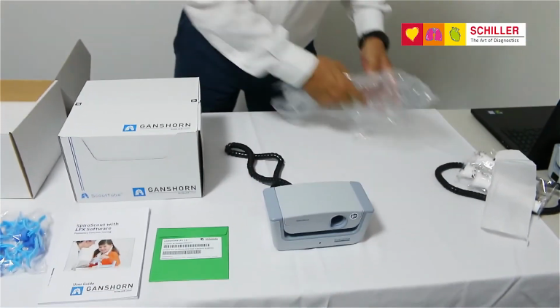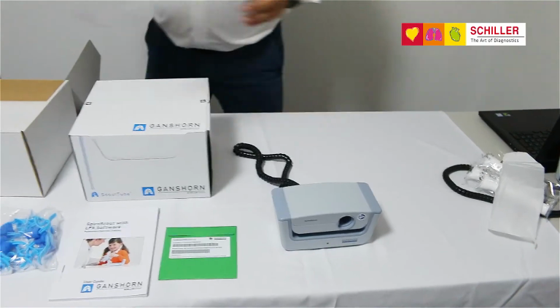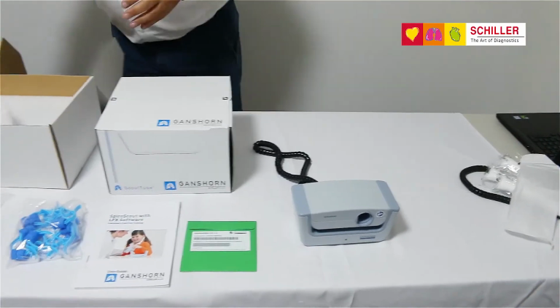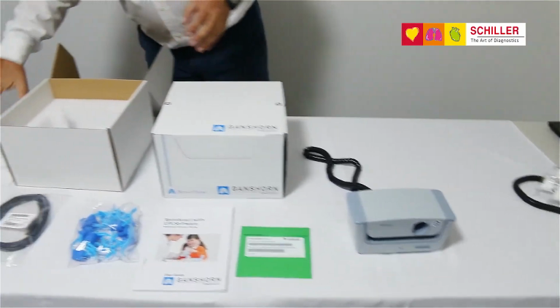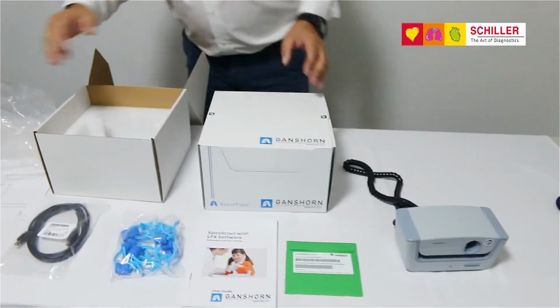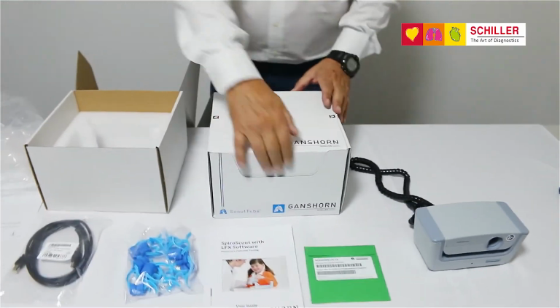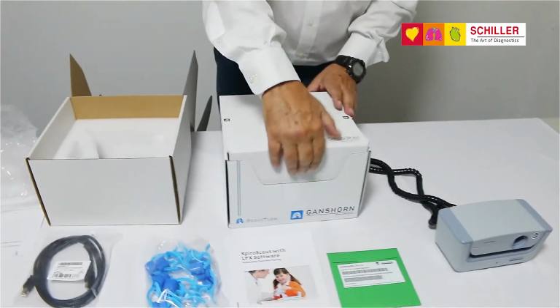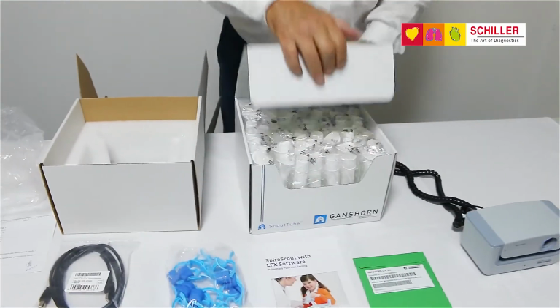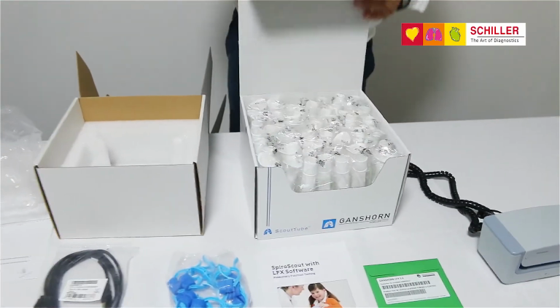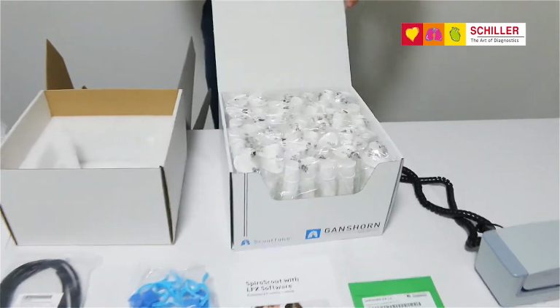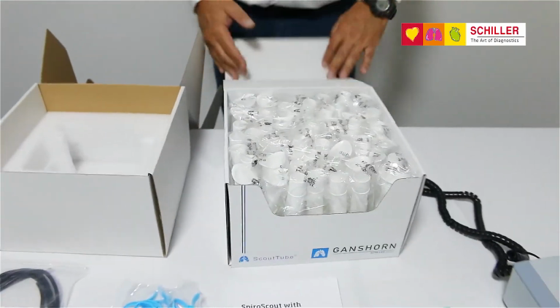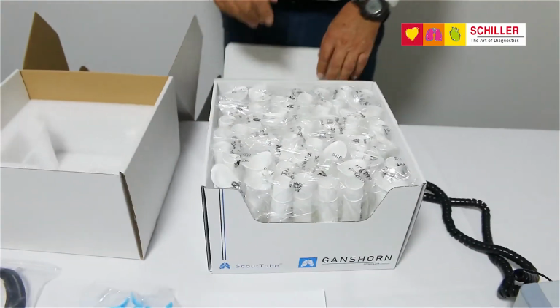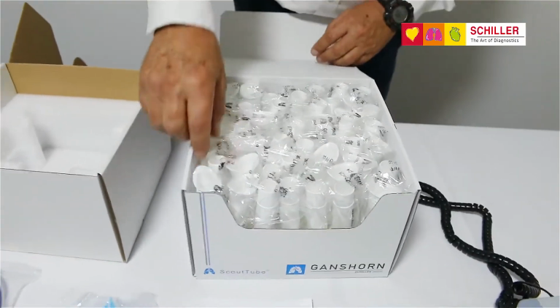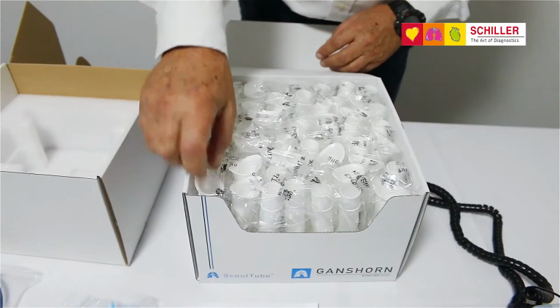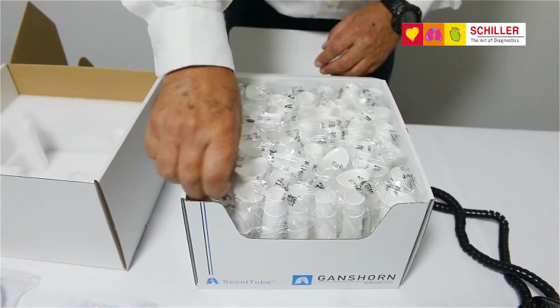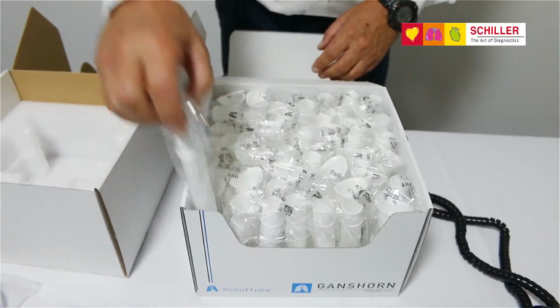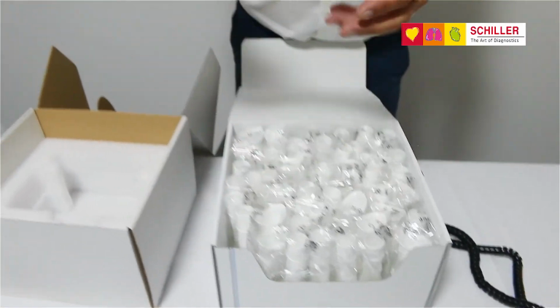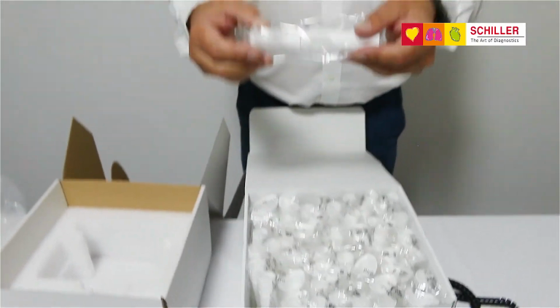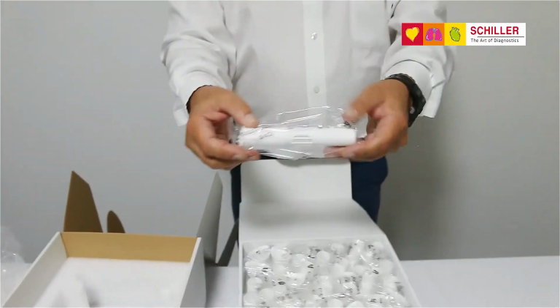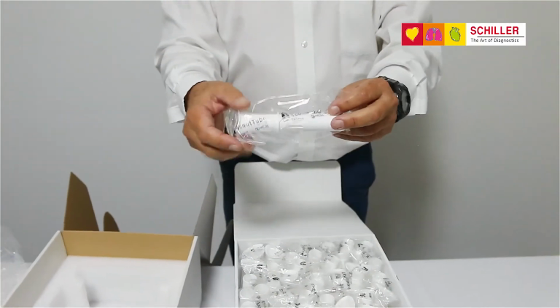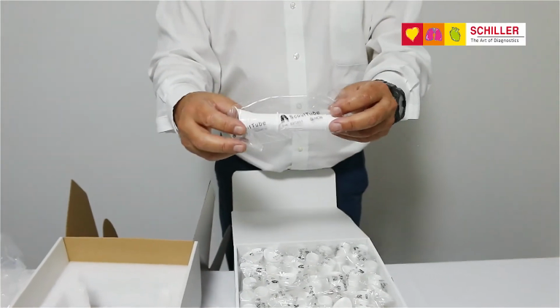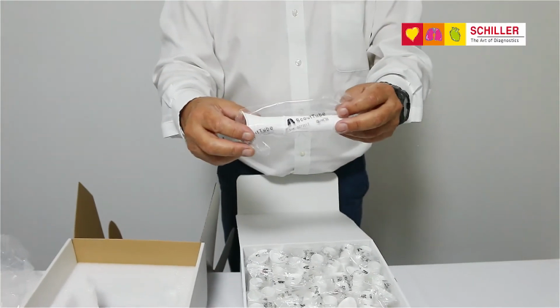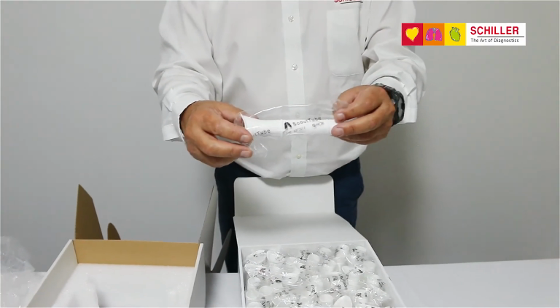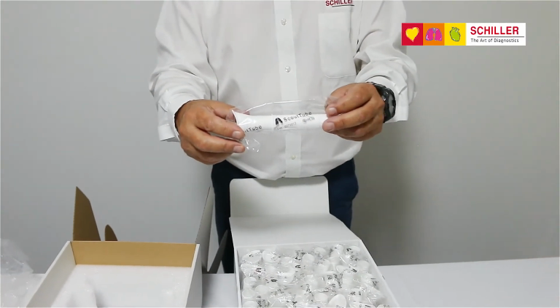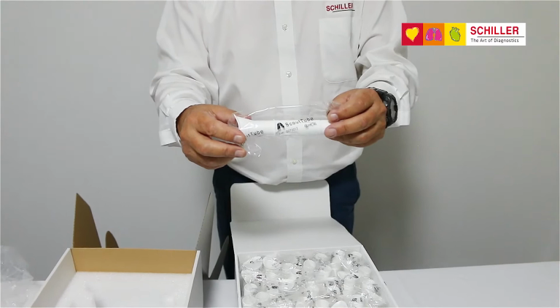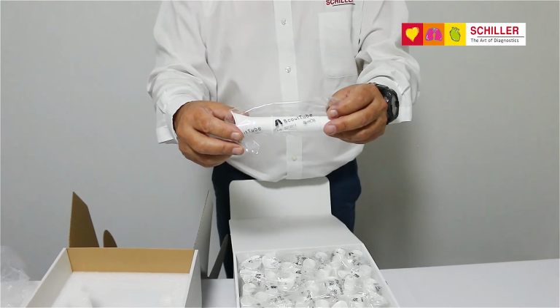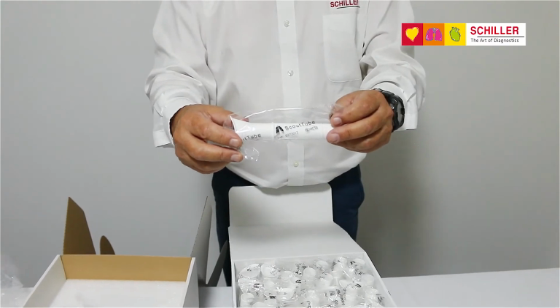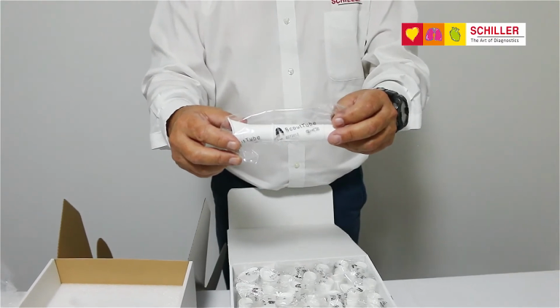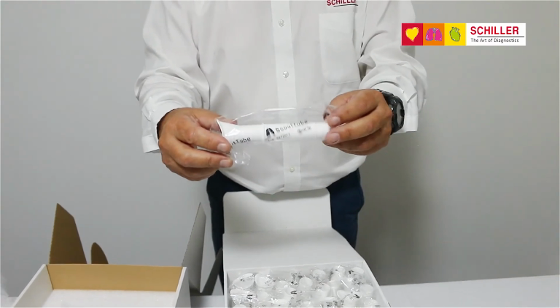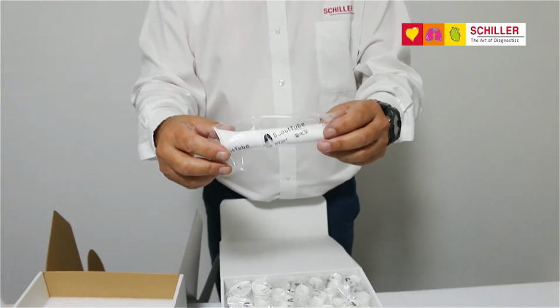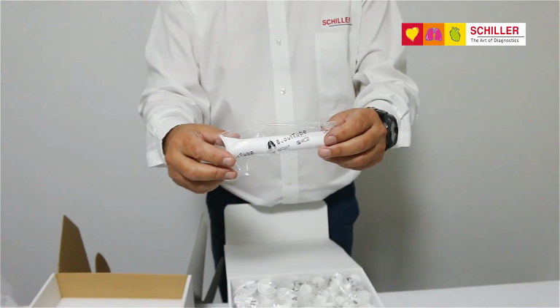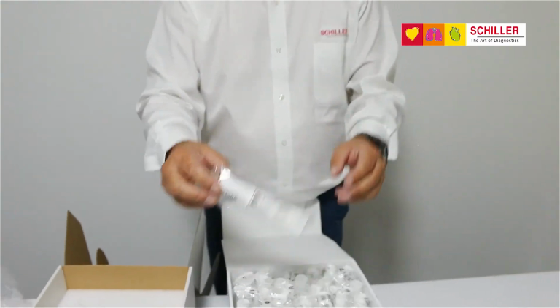The second box contains 50 scout tubes, which are the disposable part for spirometry using the Spiroscout.